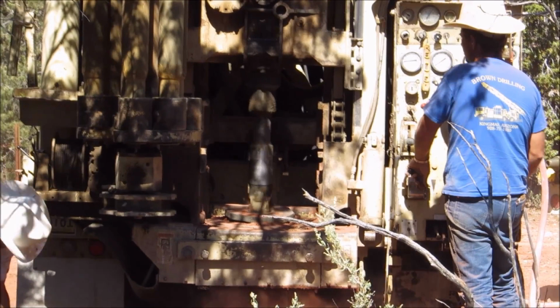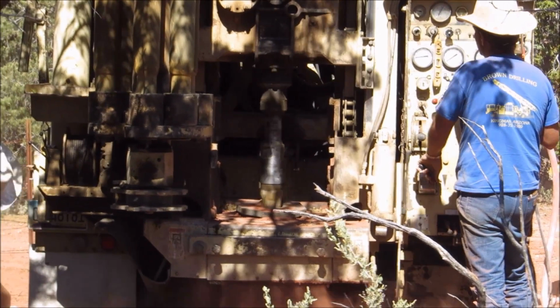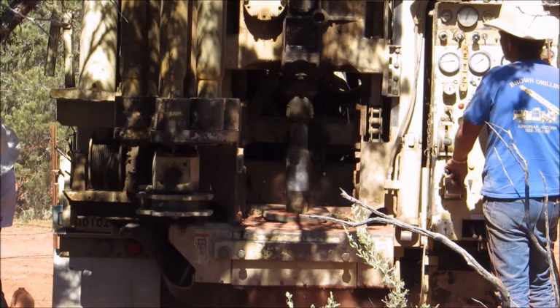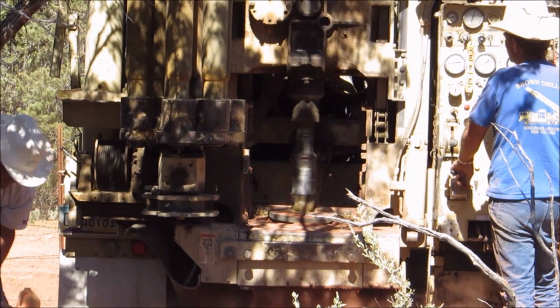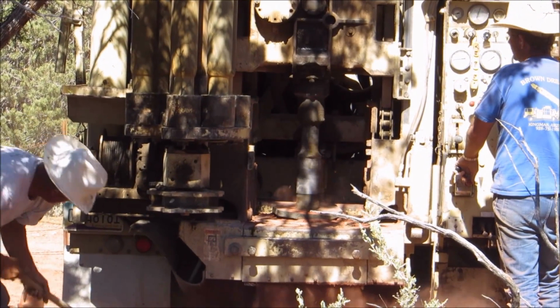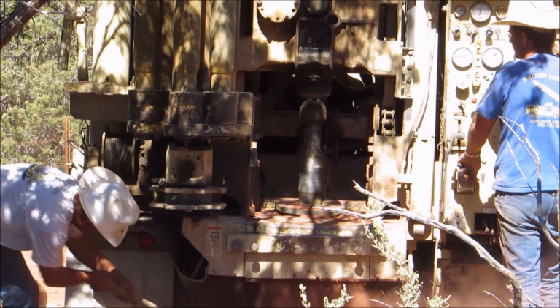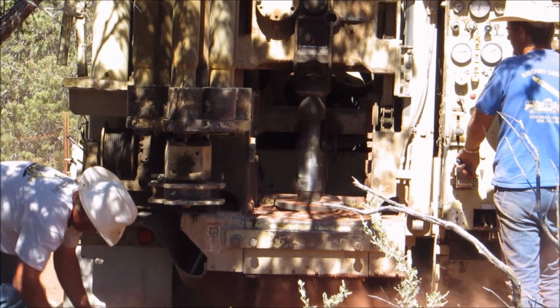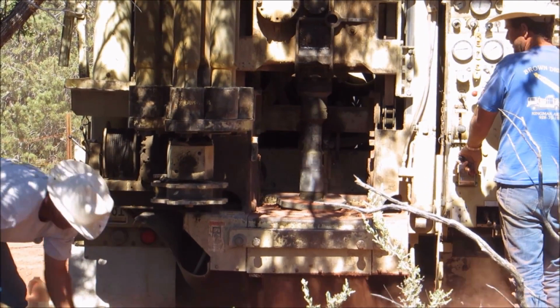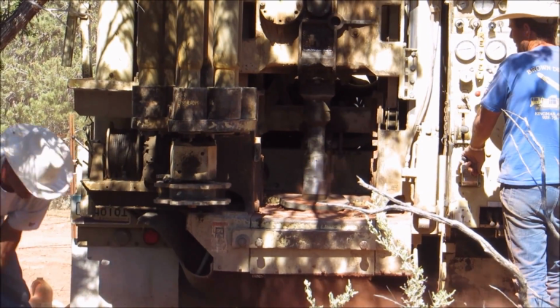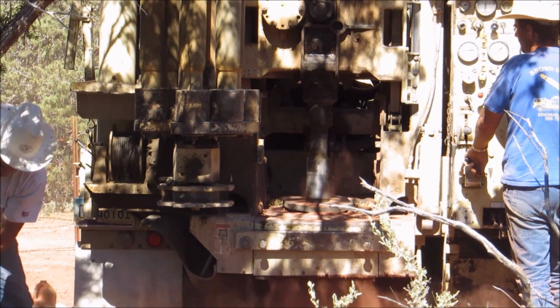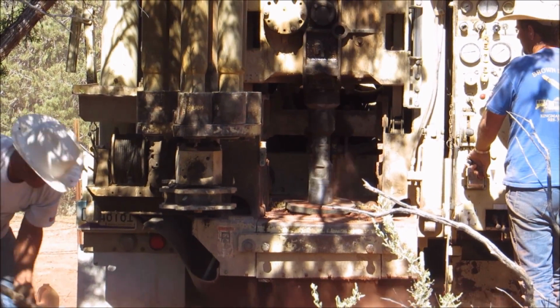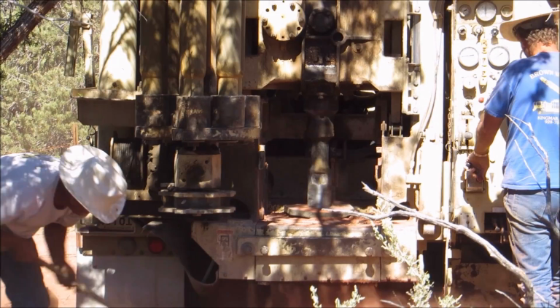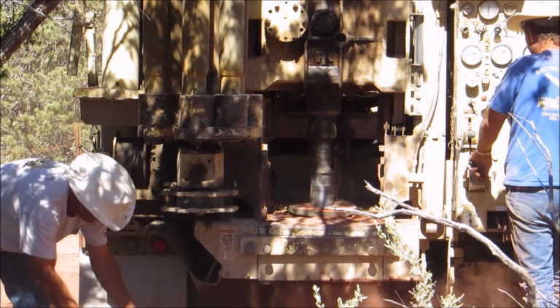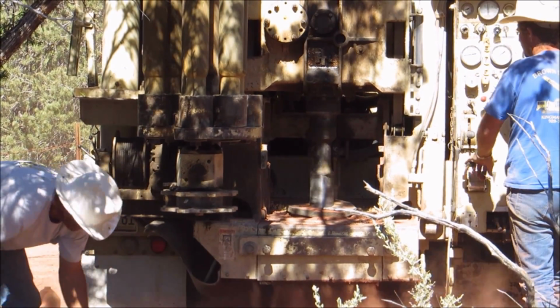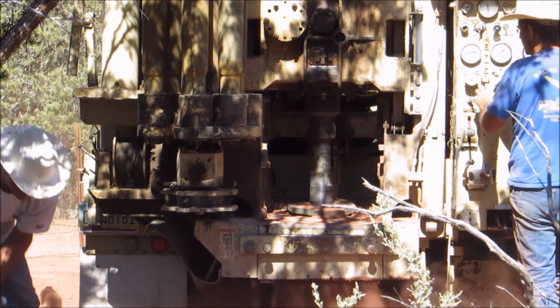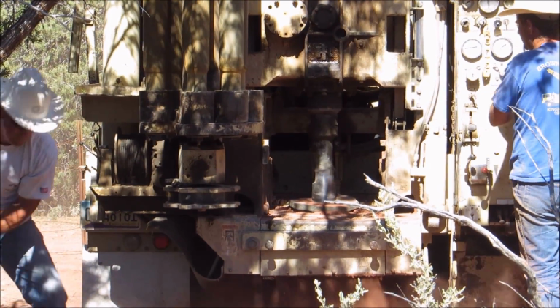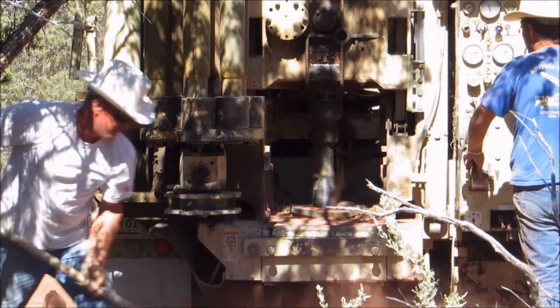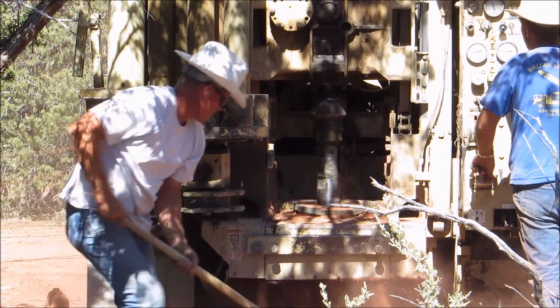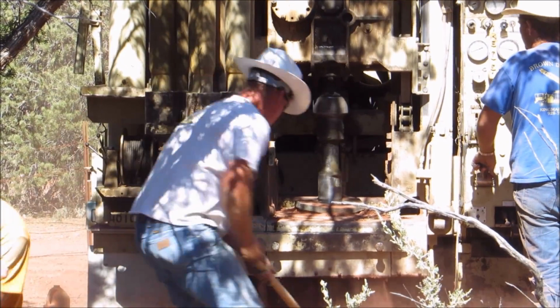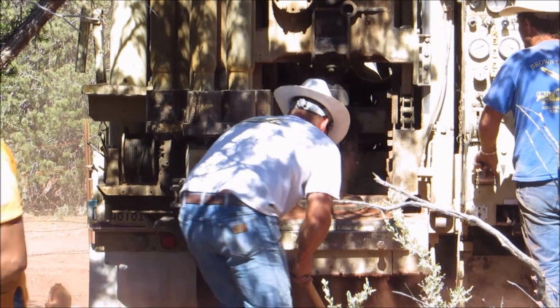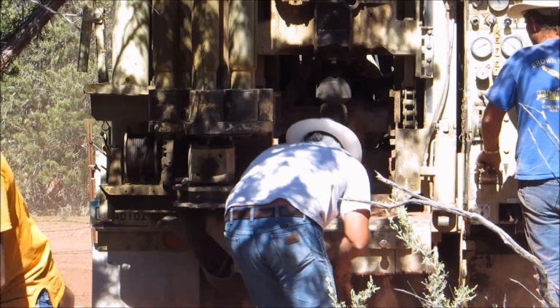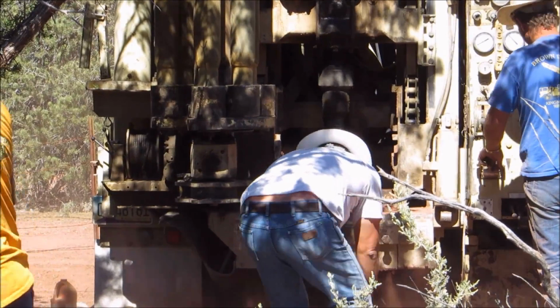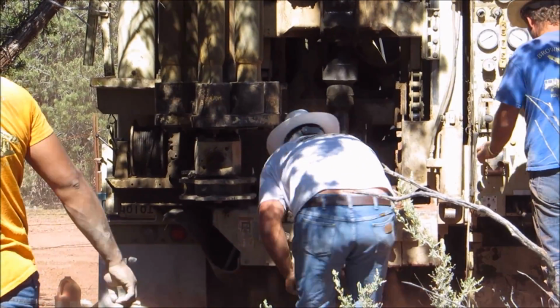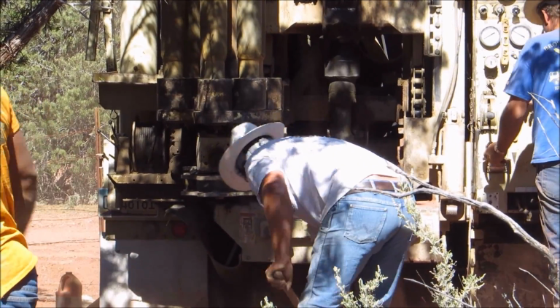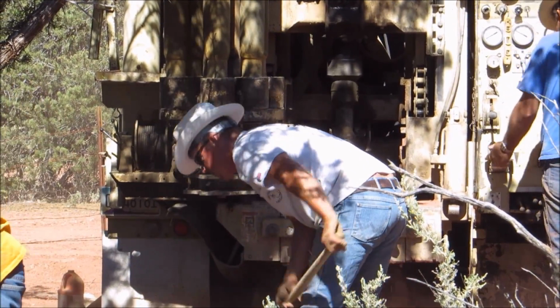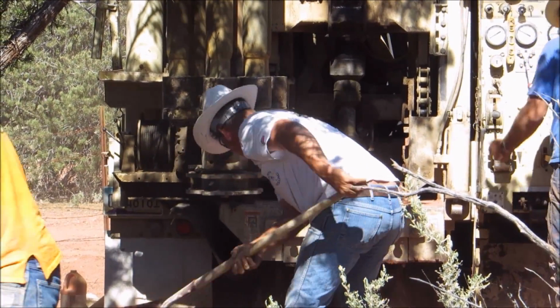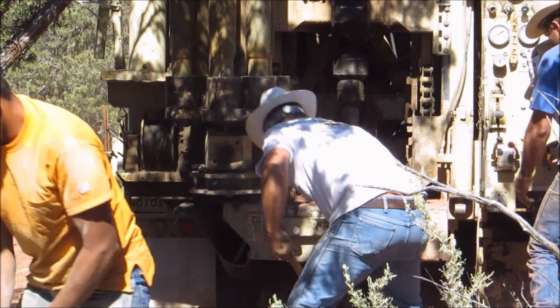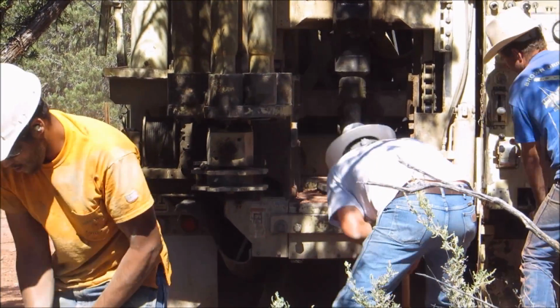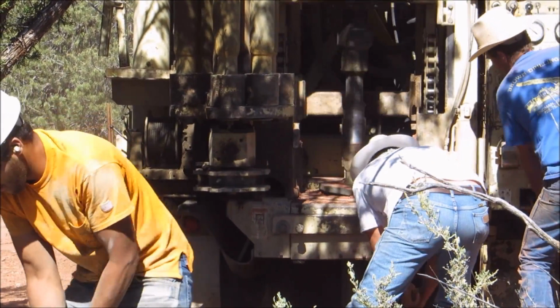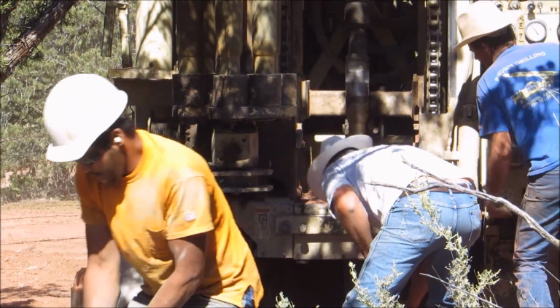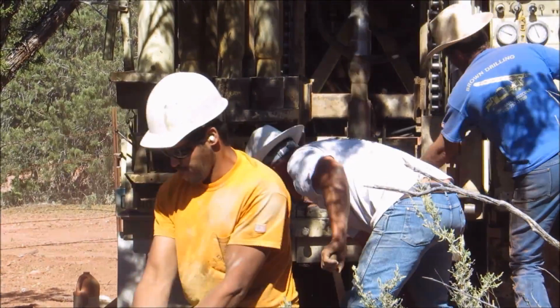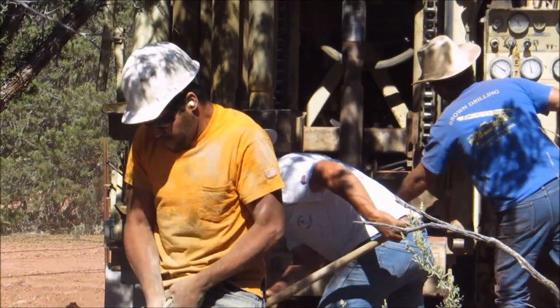The drilling begins through the compact dirt overlaying the limestone. The first 20 feet of the drill hole are in compact dirt, which is collected for later use. After reaching depth, the hole is cased with steel to prevent surface water intrusion into the drilled hole.